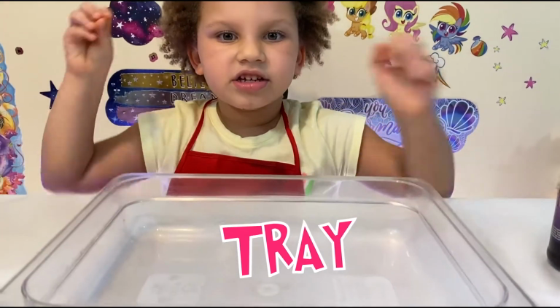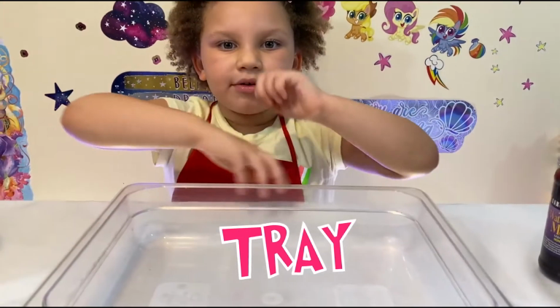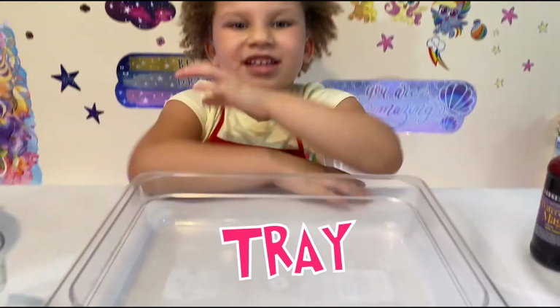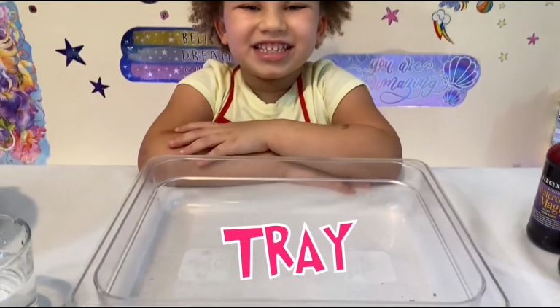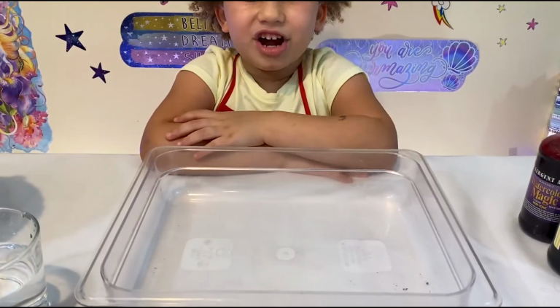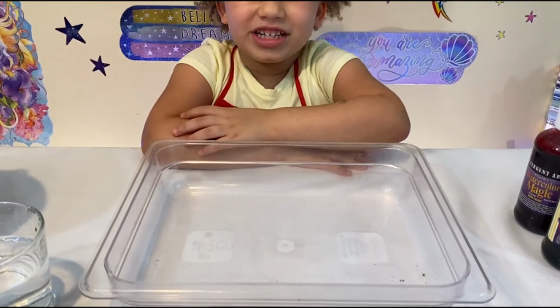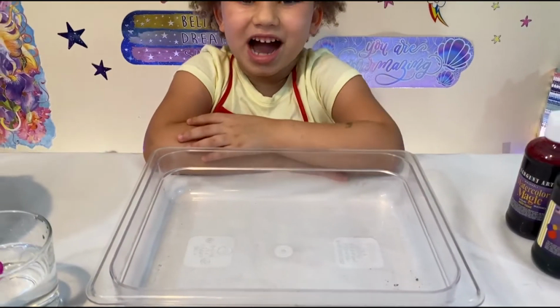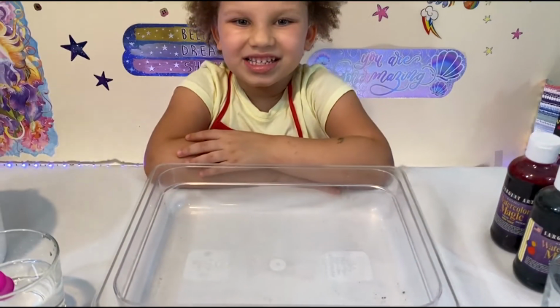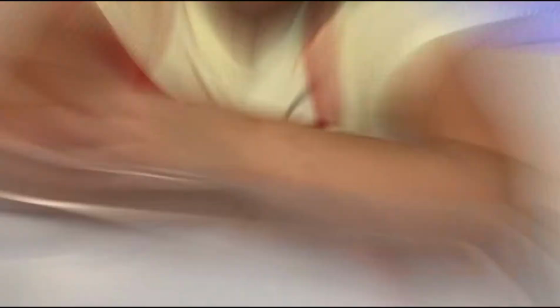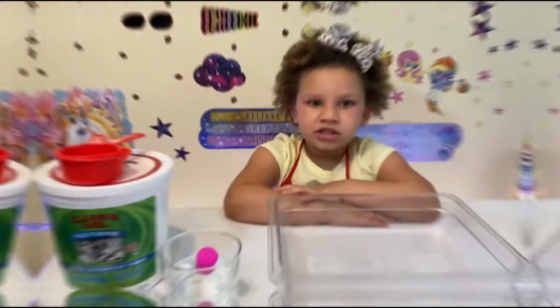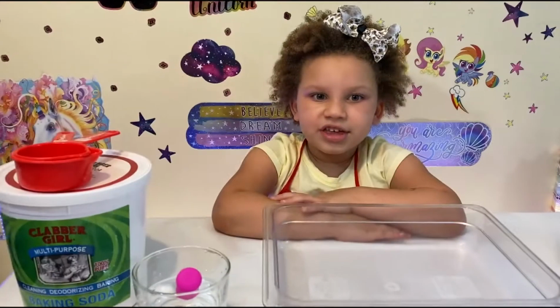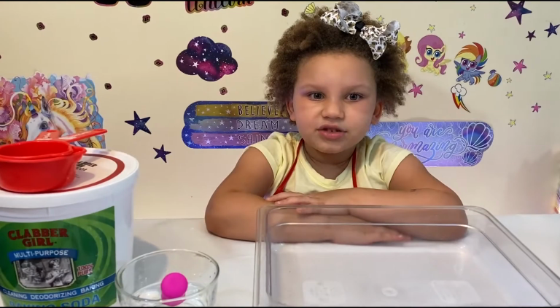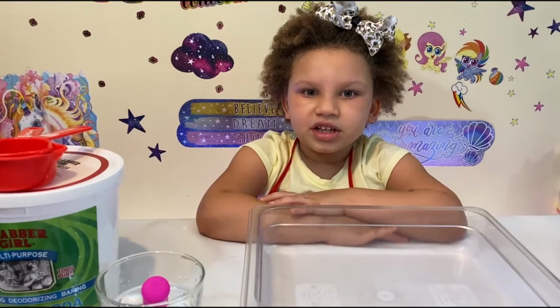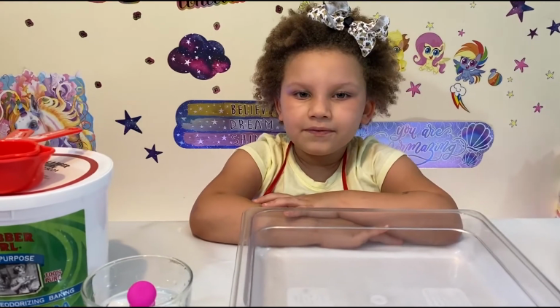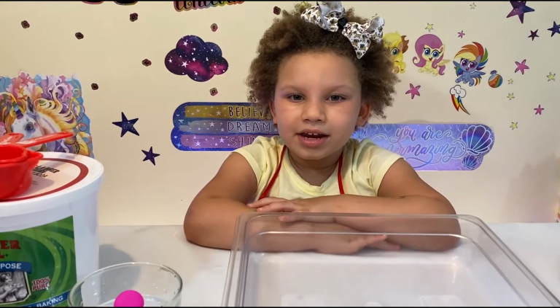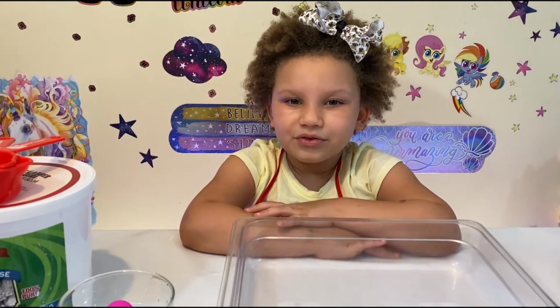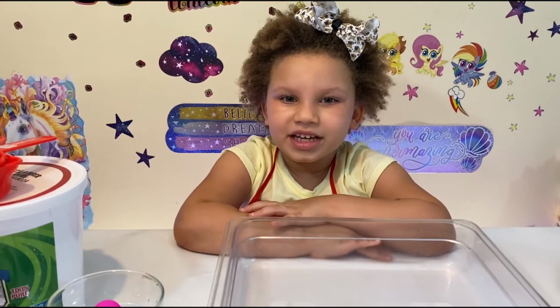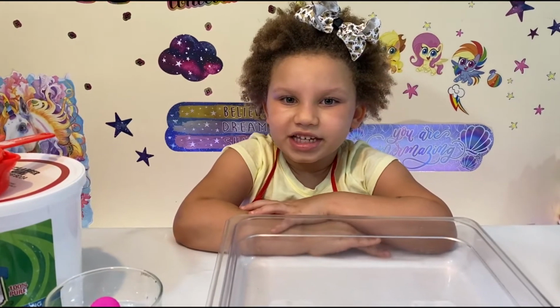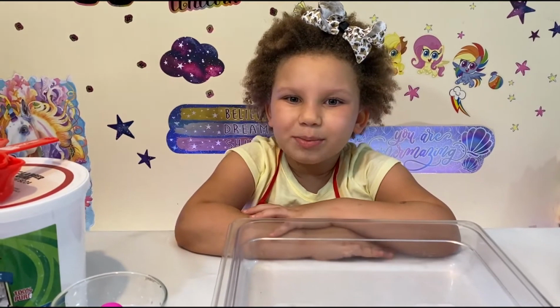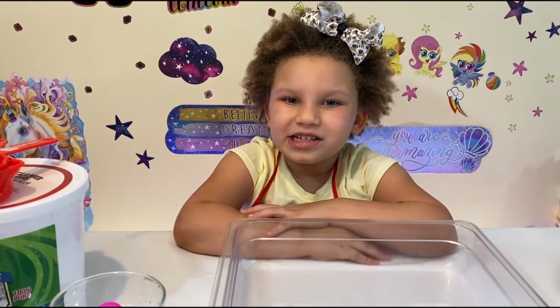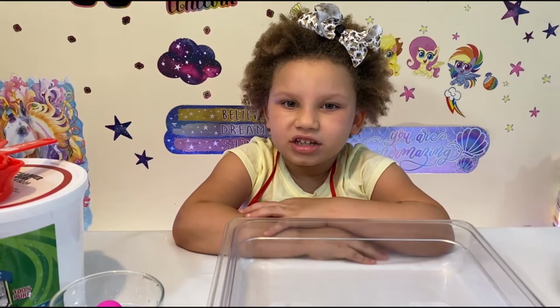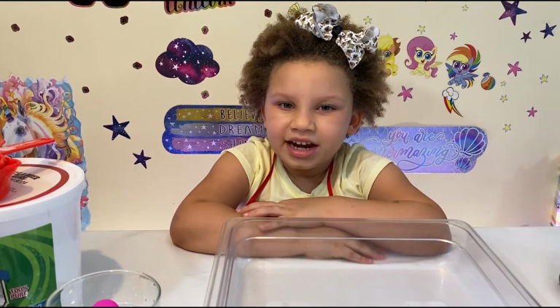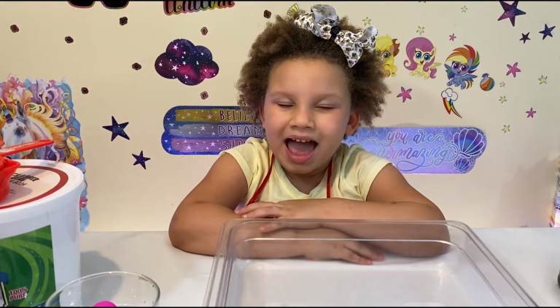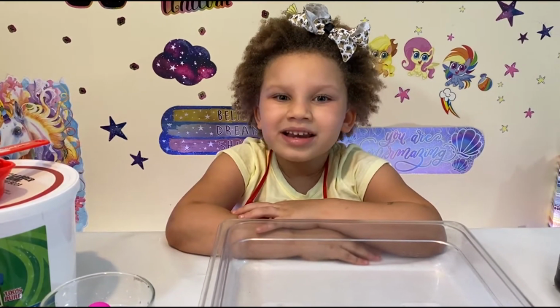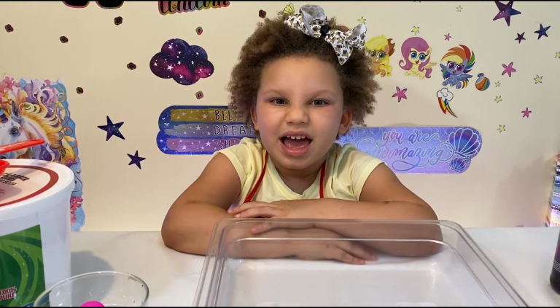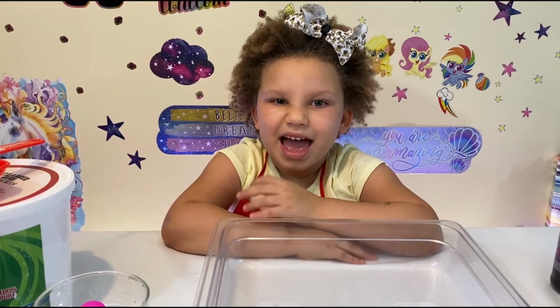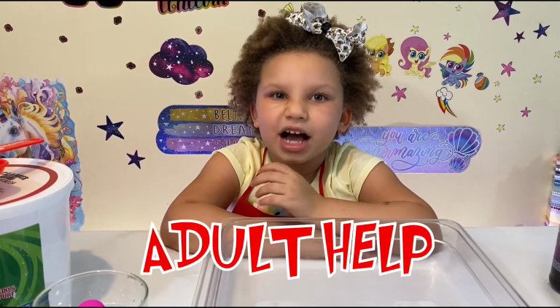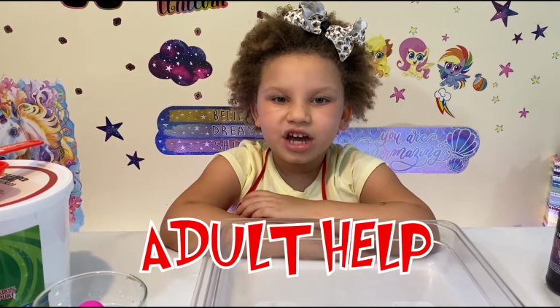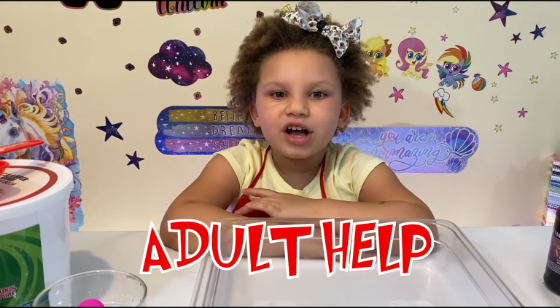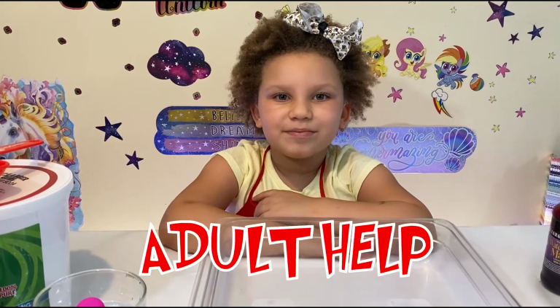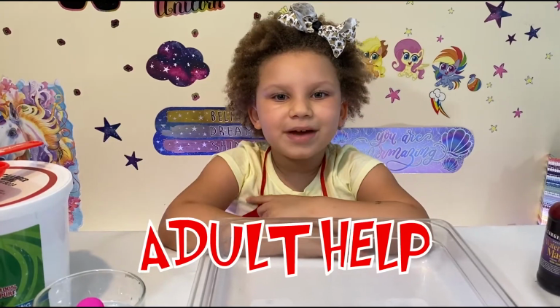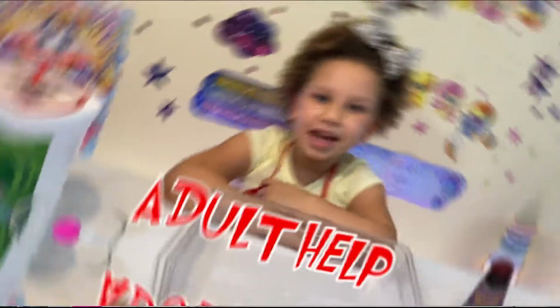So let's get started, you guys! This is really fun and really easy to make. You just need an adult to help you make it.